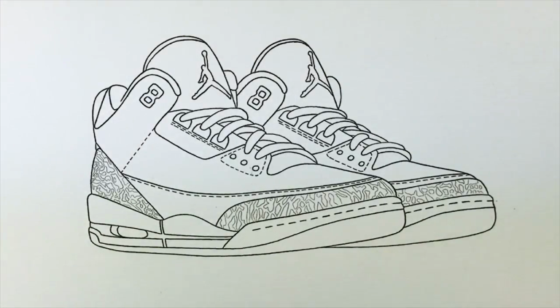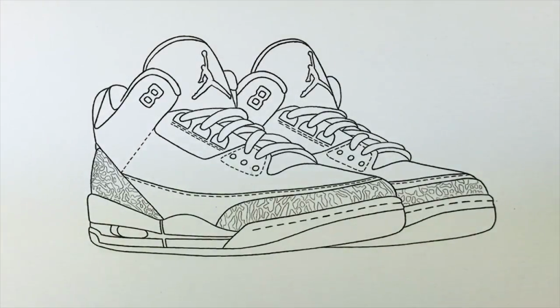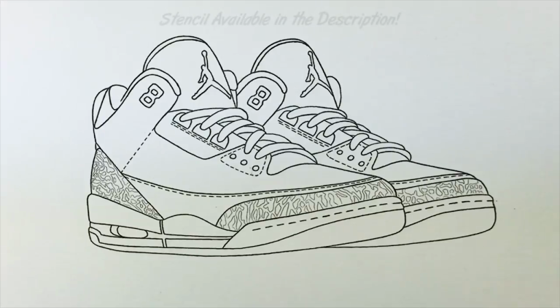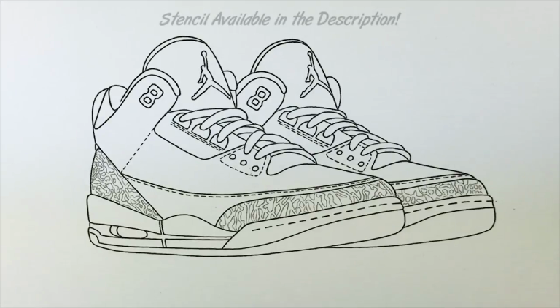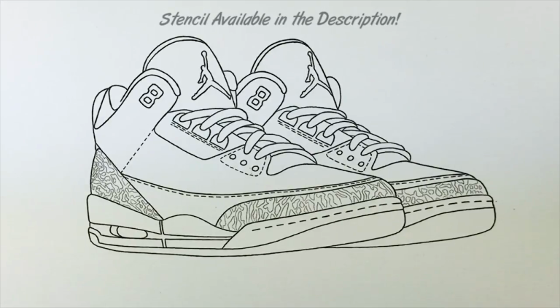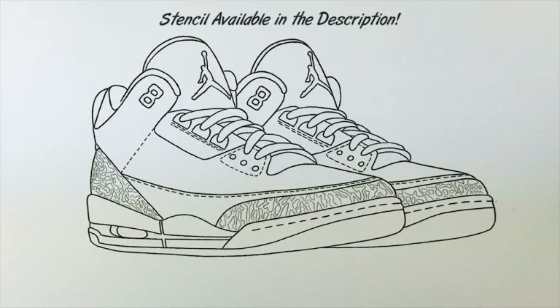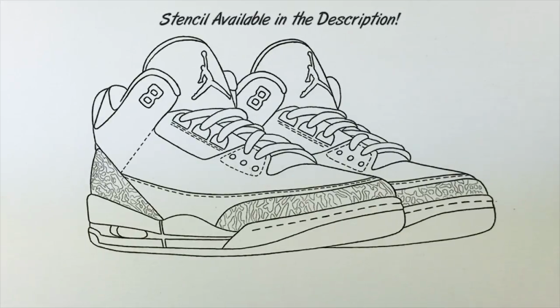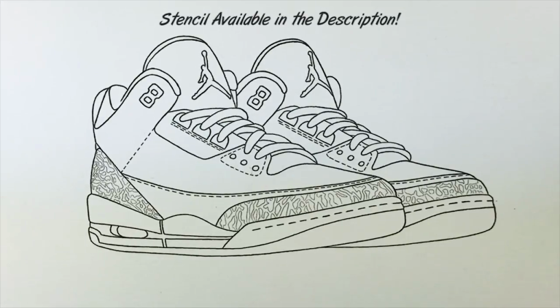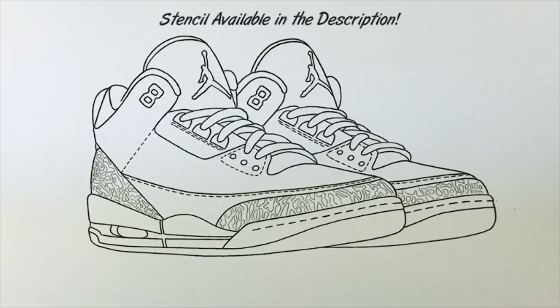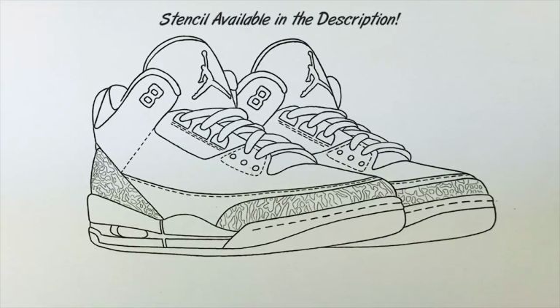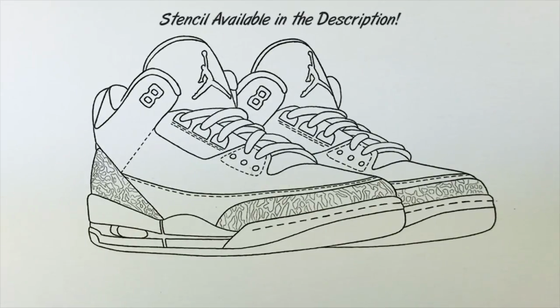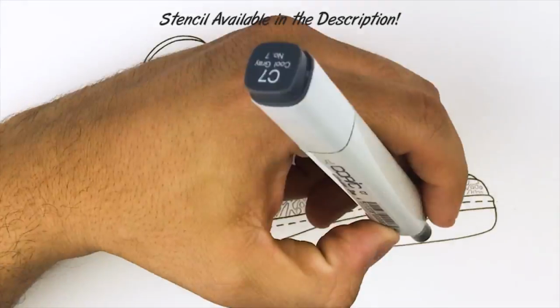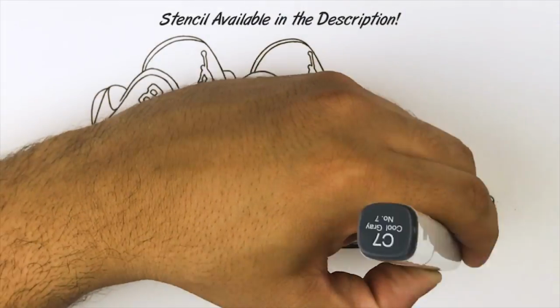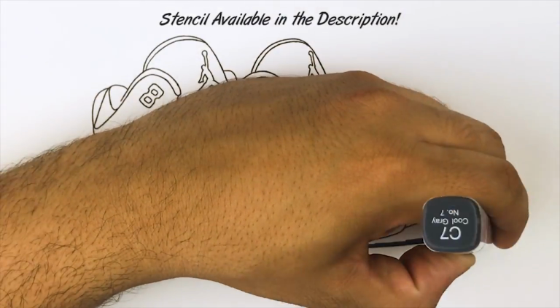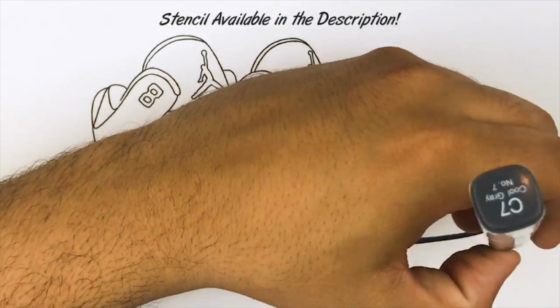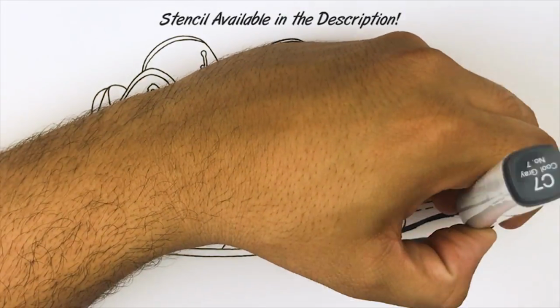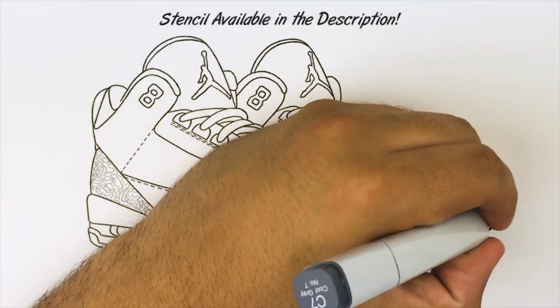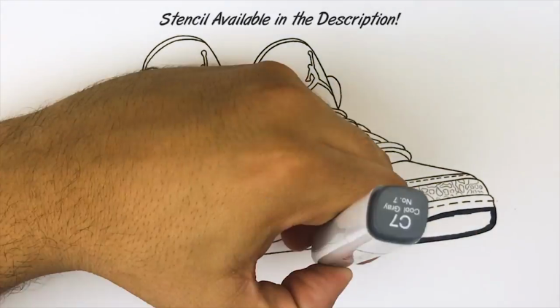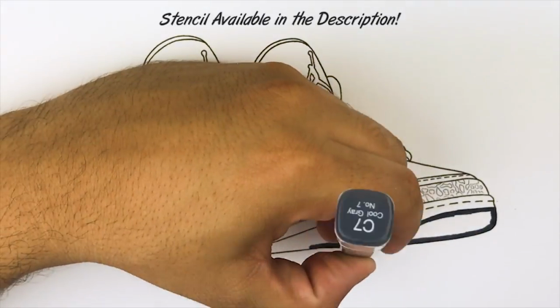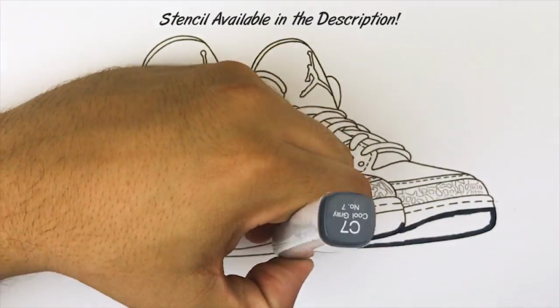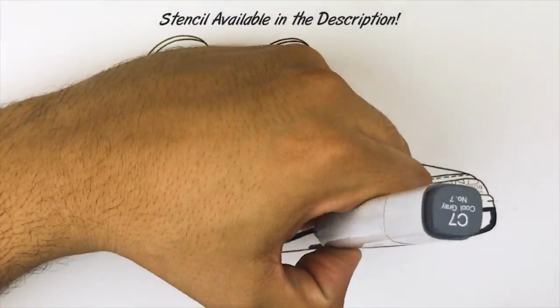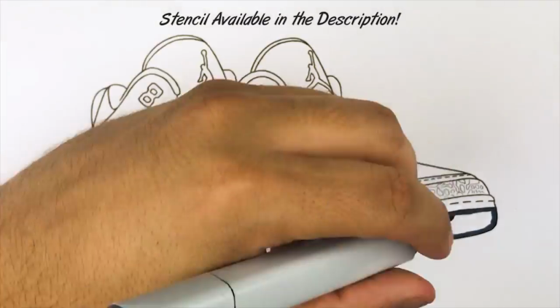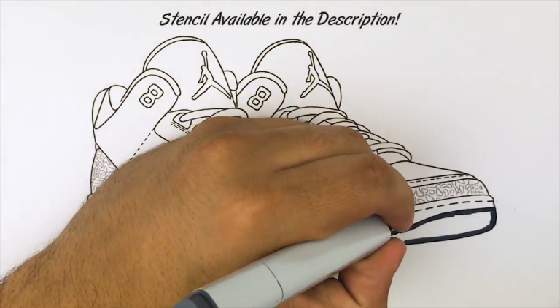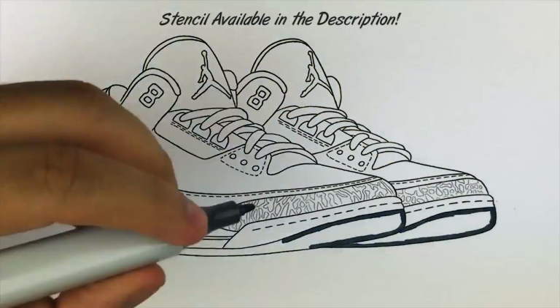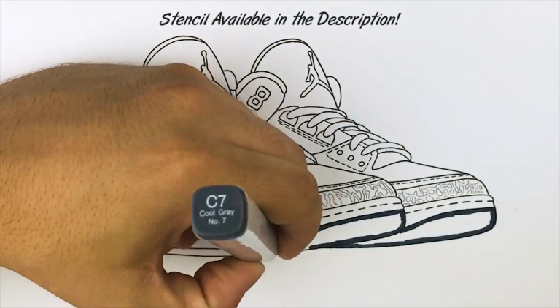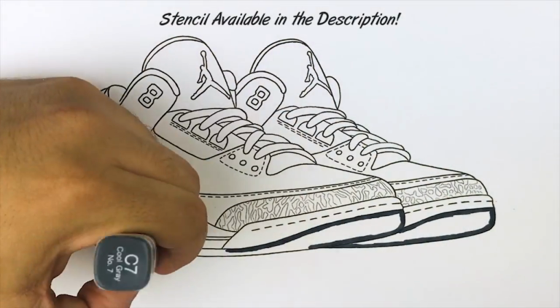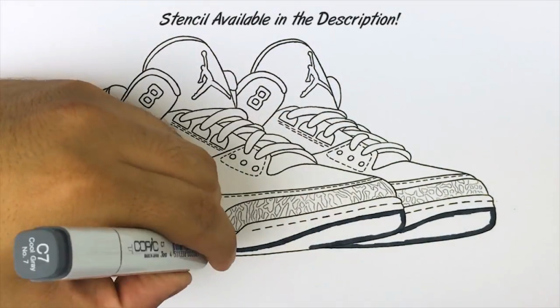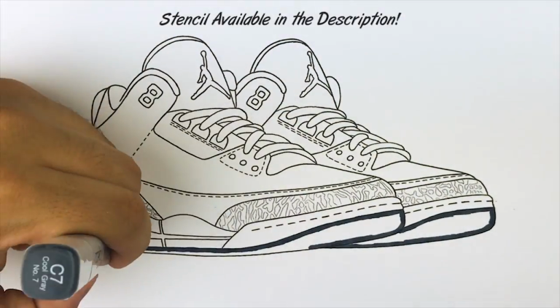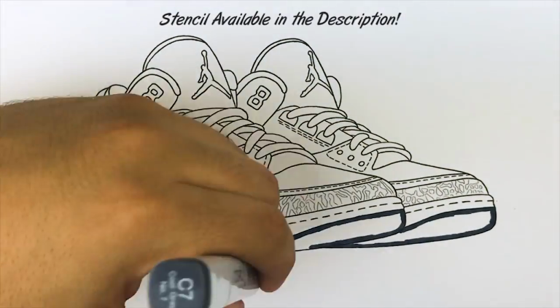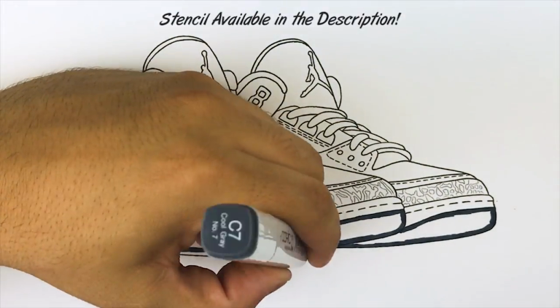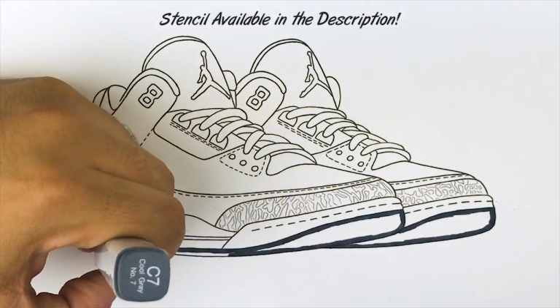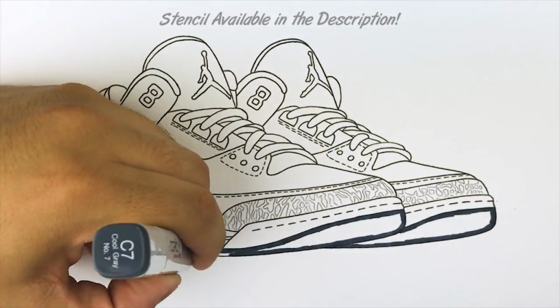Yo, what's going on KixArmy? I've gotten a few comments recently asking for a shading tutorial, and since the black cement 3s are coming out pretty soon I figured I might as well go ahead and do this.